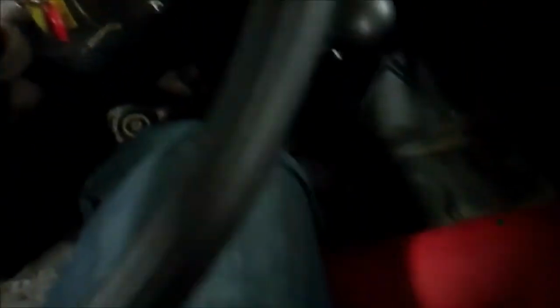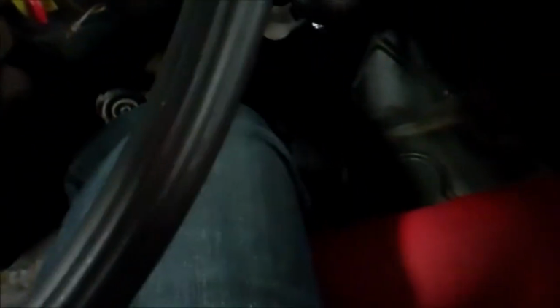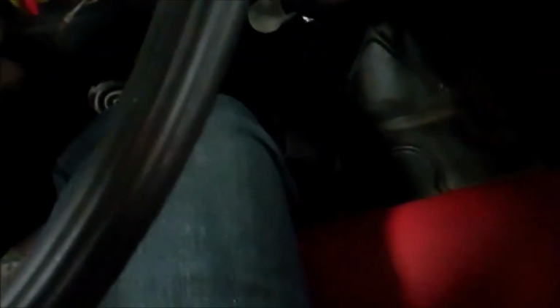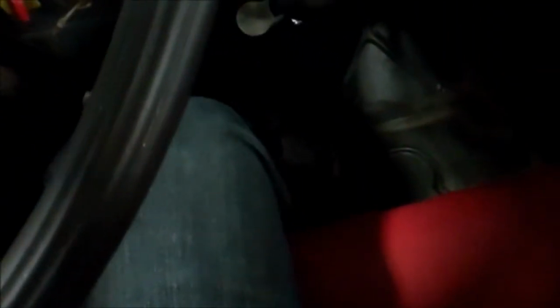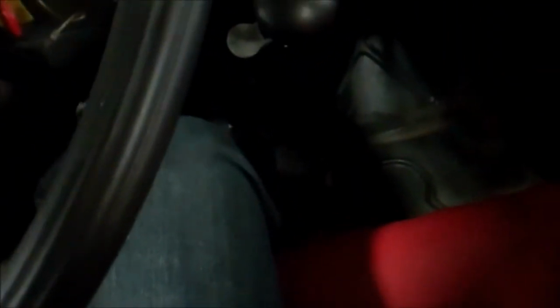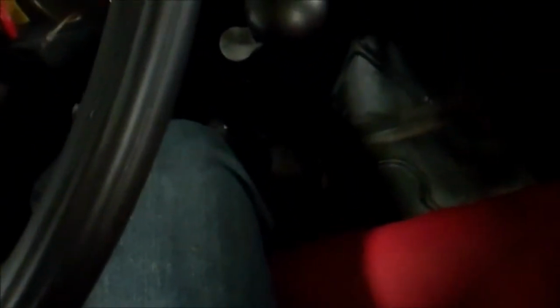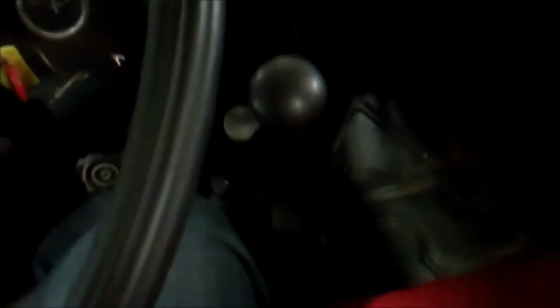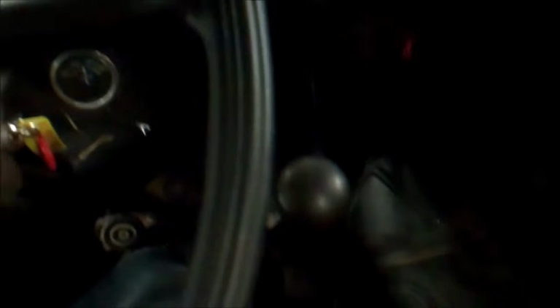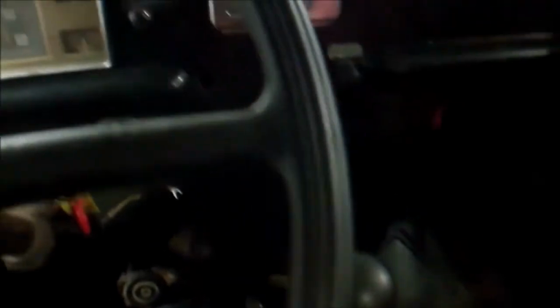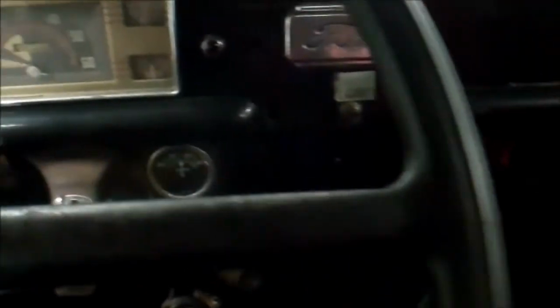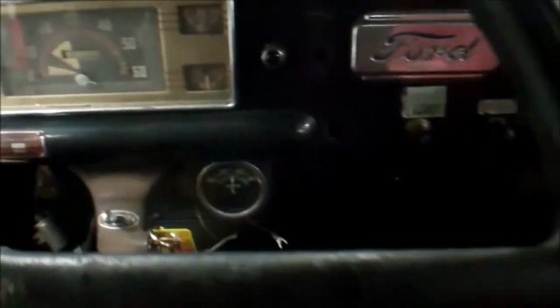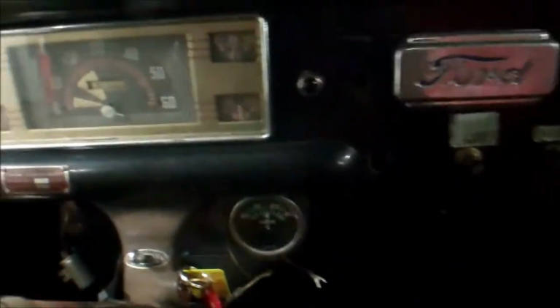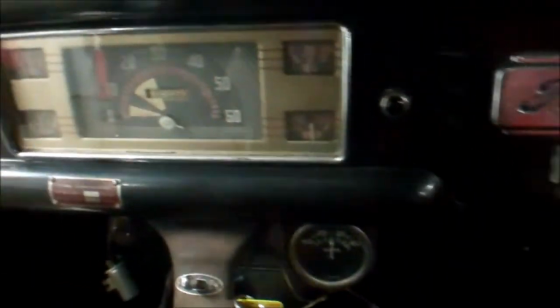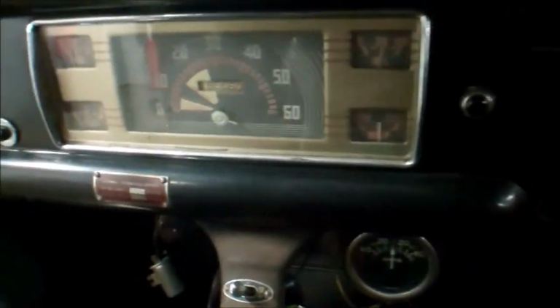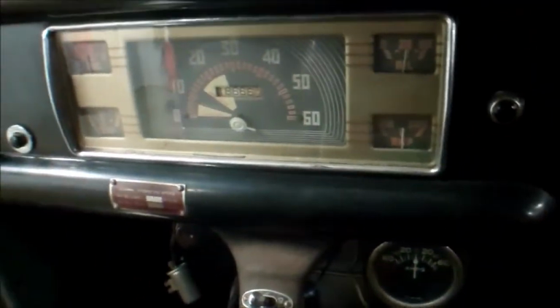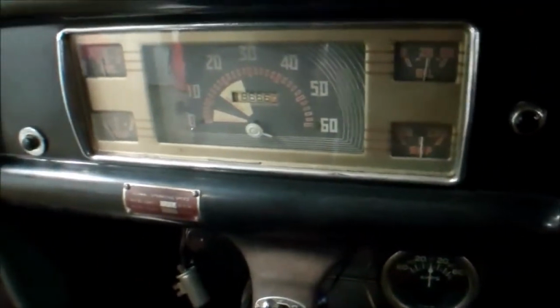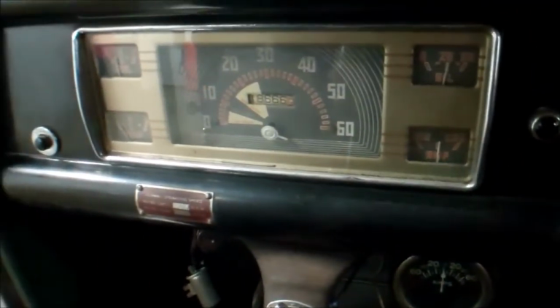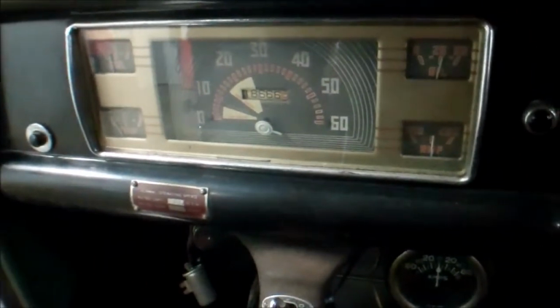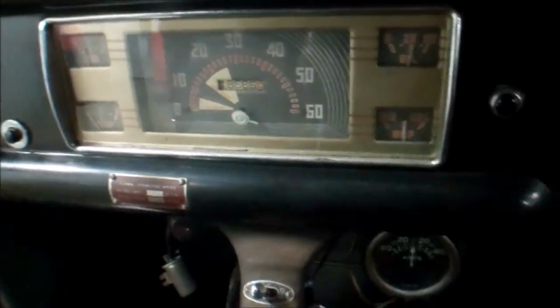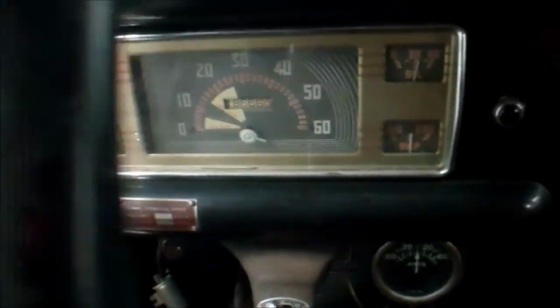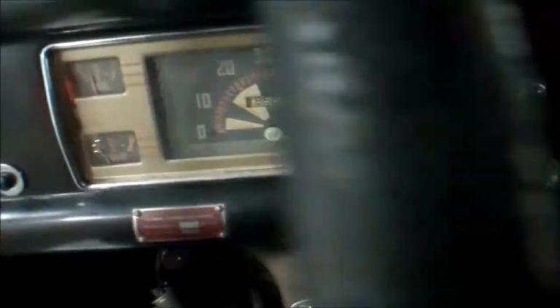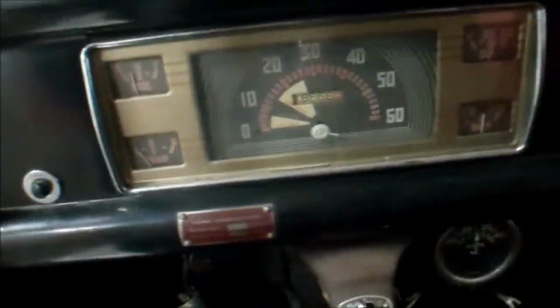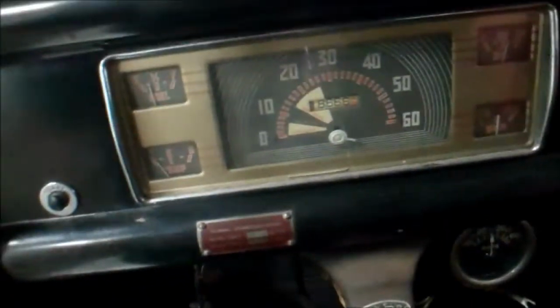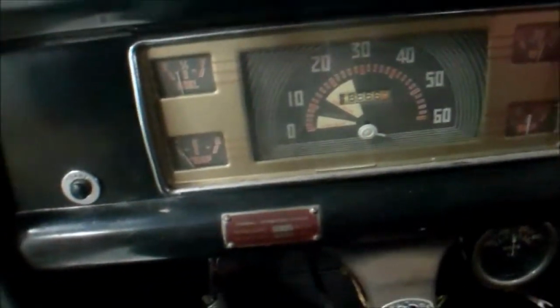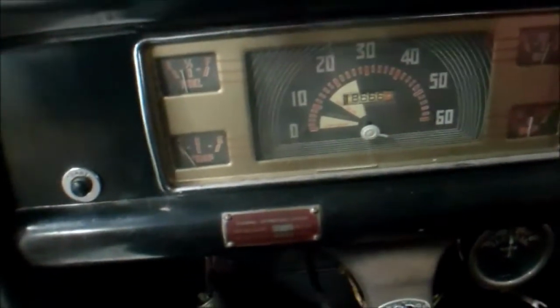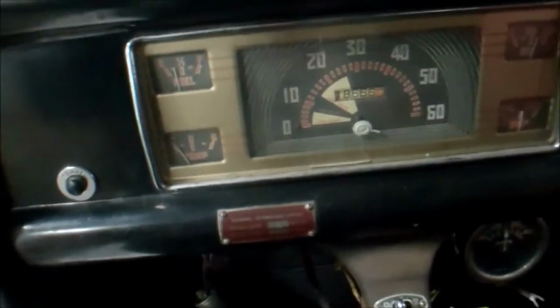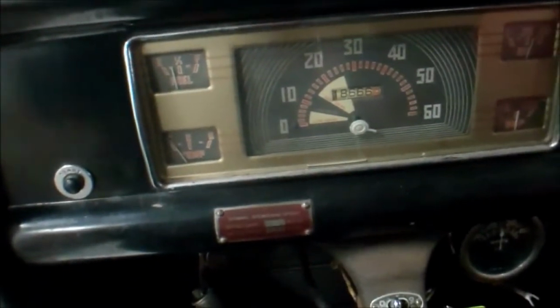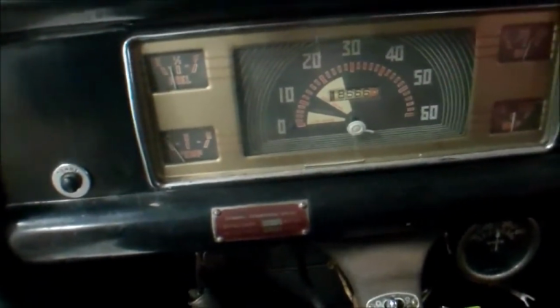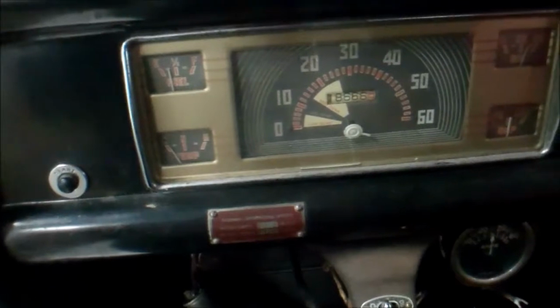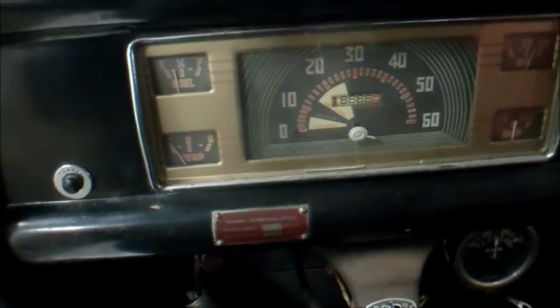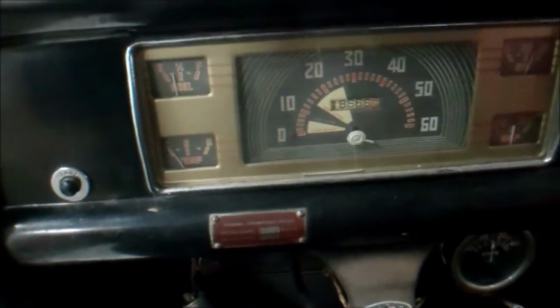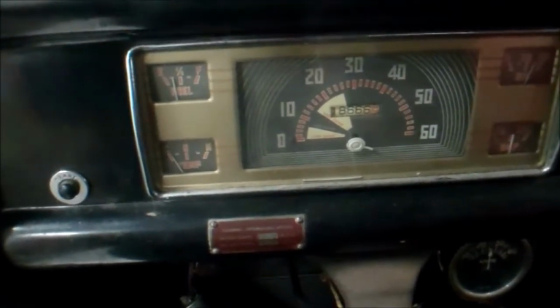Old truck fires right up, runs pretty good. Miles on it showing 18,666.